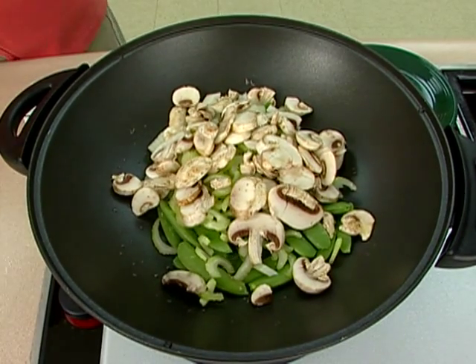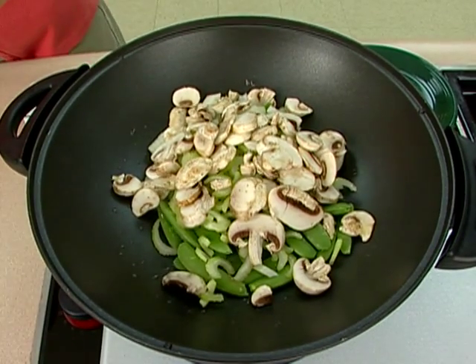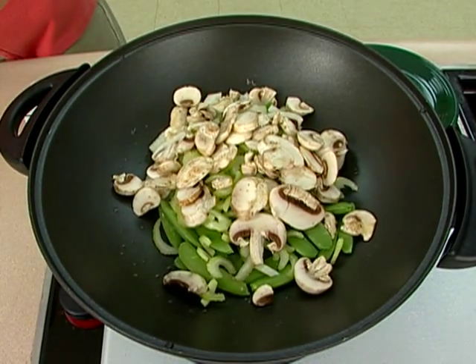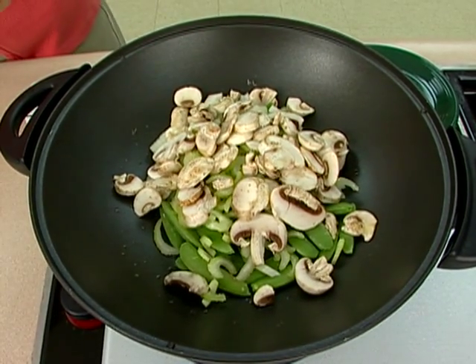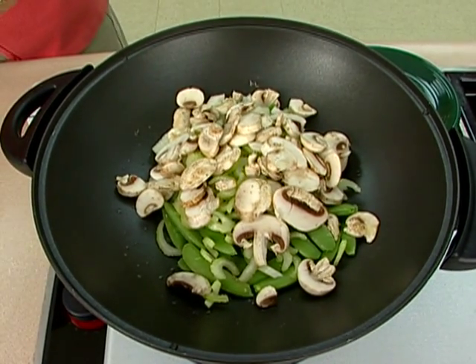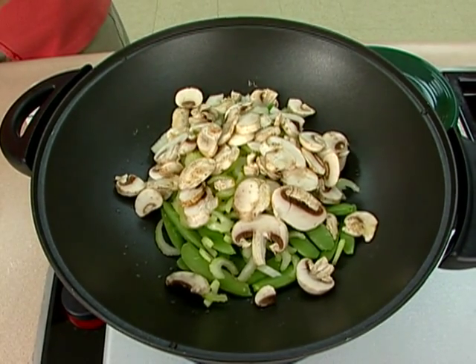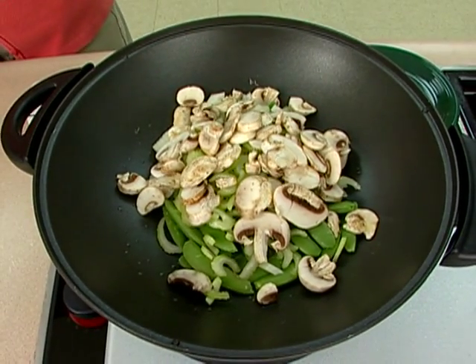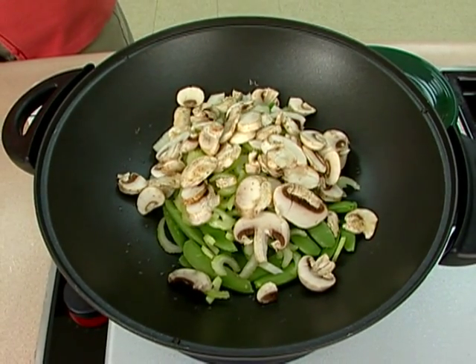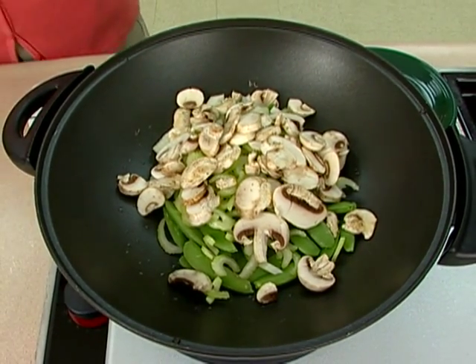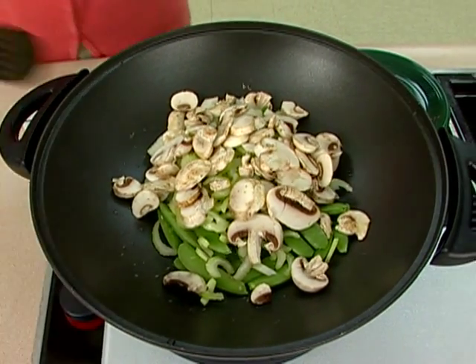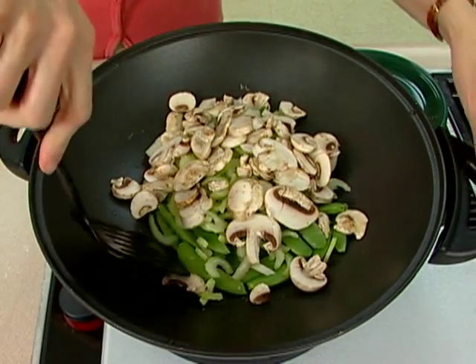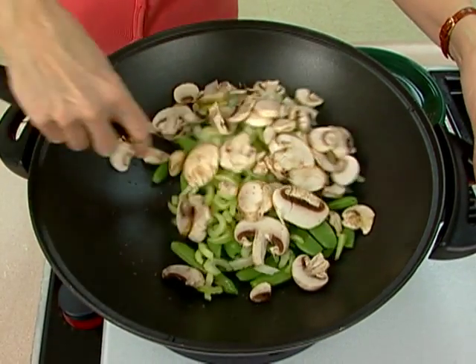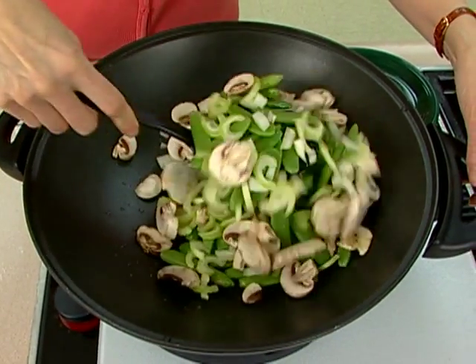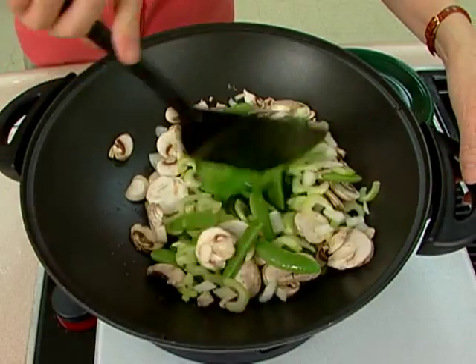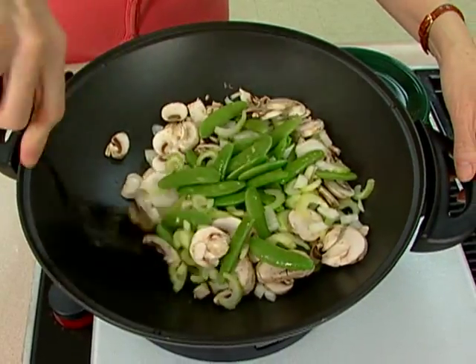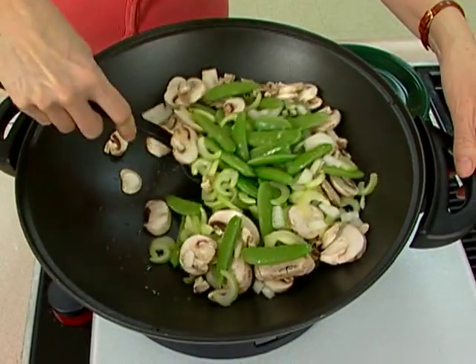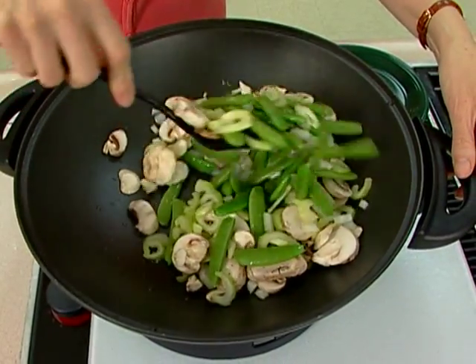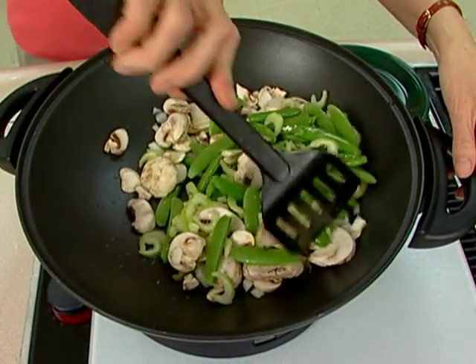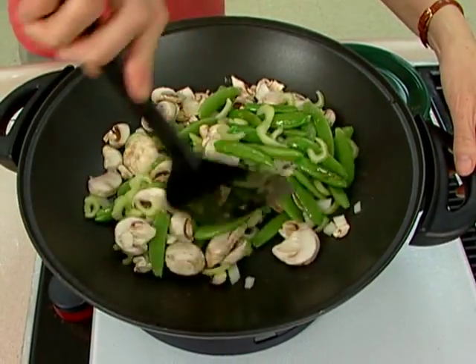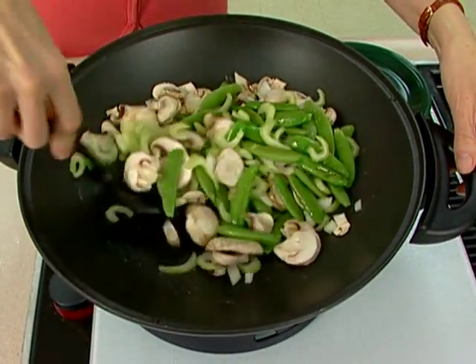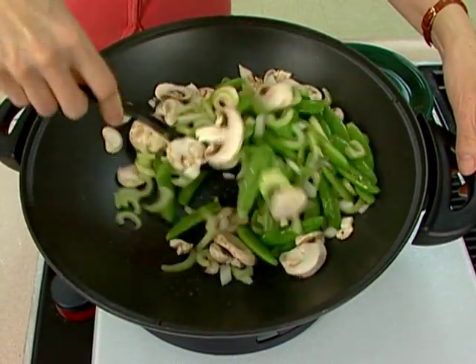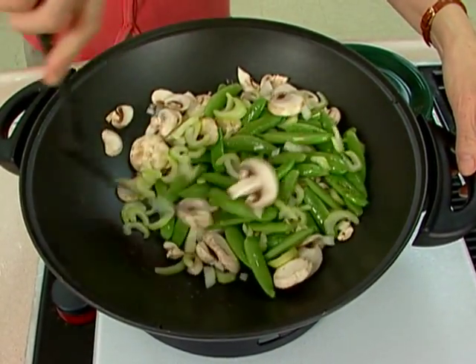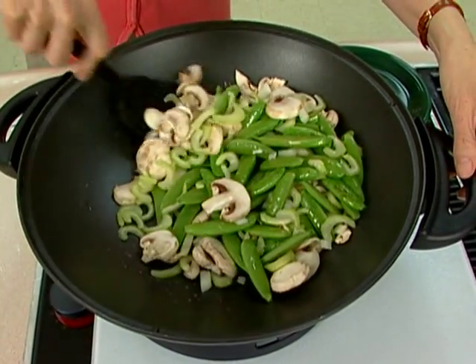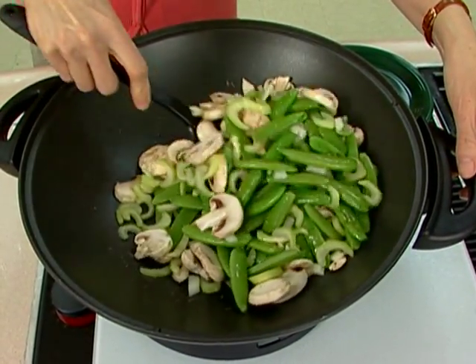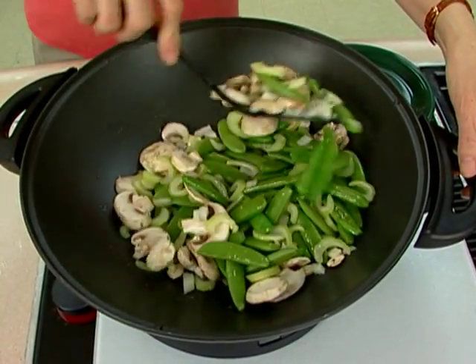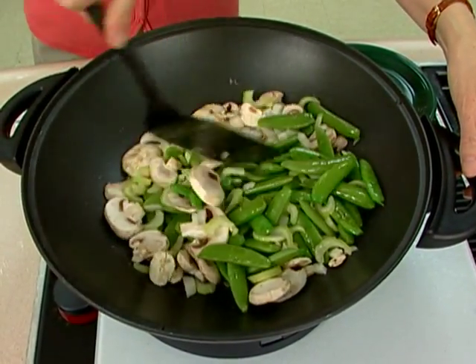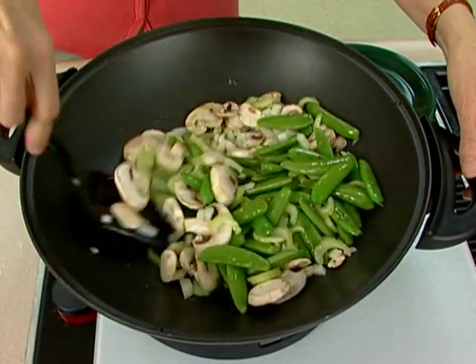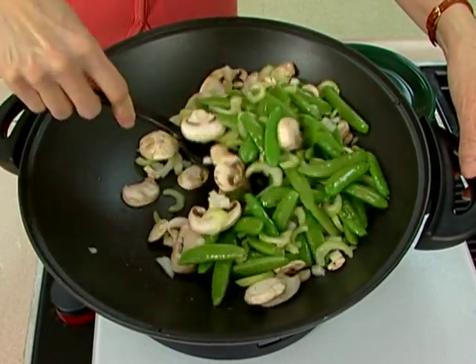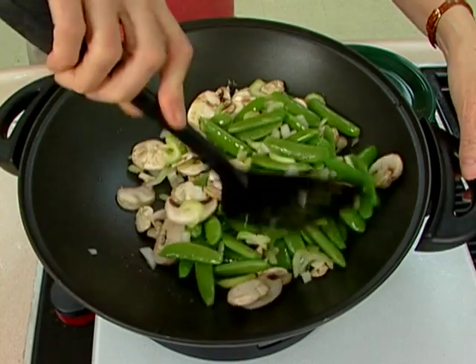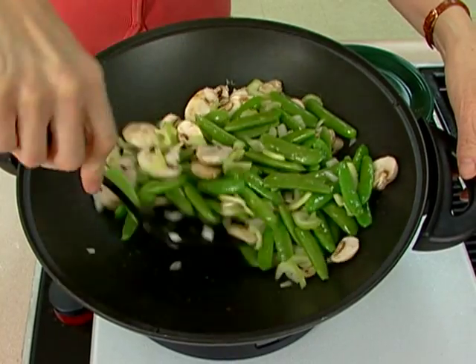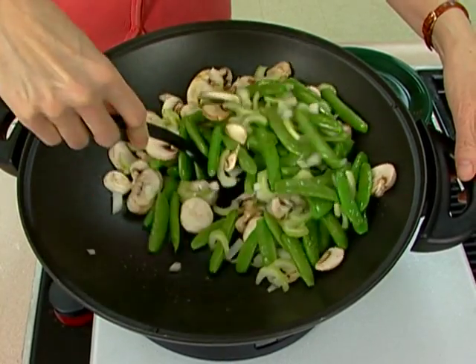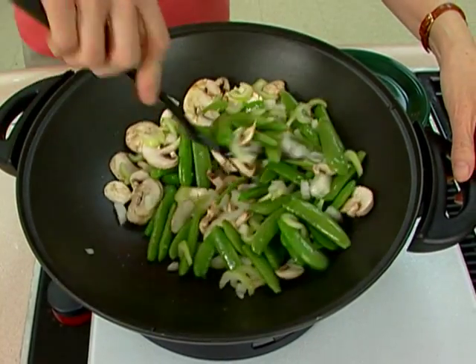Stir fry that for about two minutes. Again, this is something that cooks very quickly. The thing that's going to take you the longest time if you're using the snap peas is actually taking the strings off them.